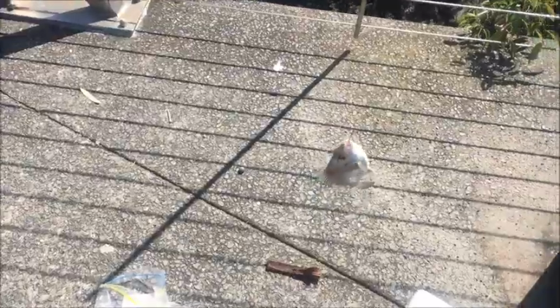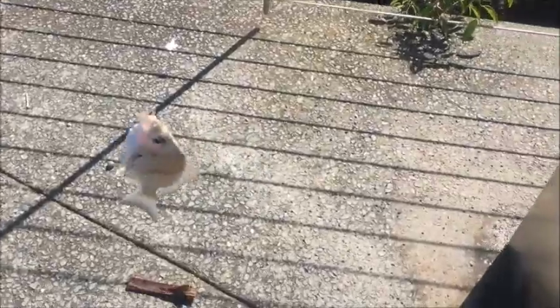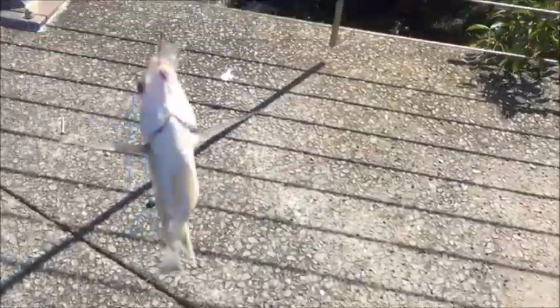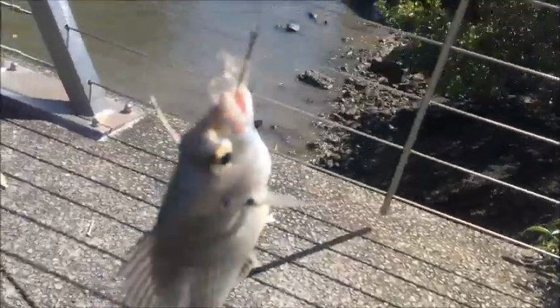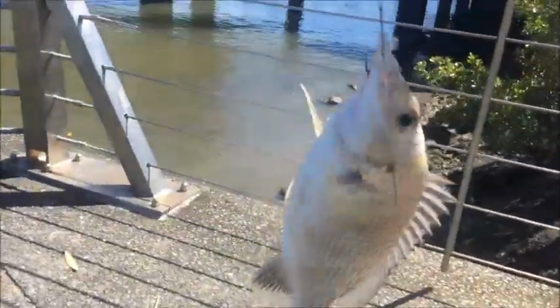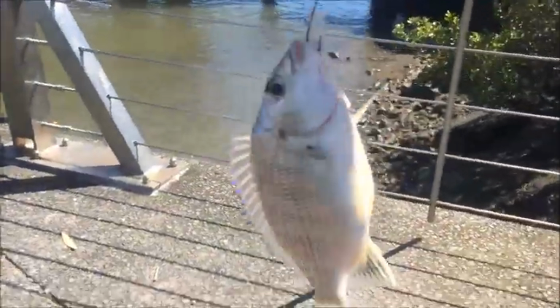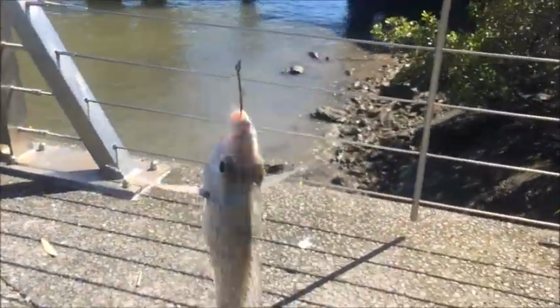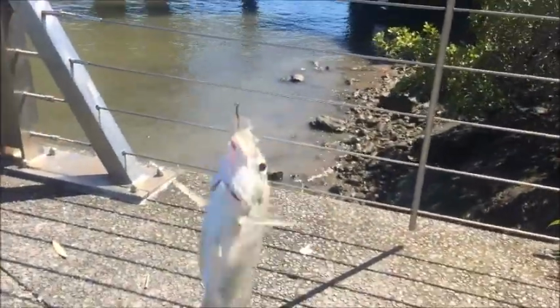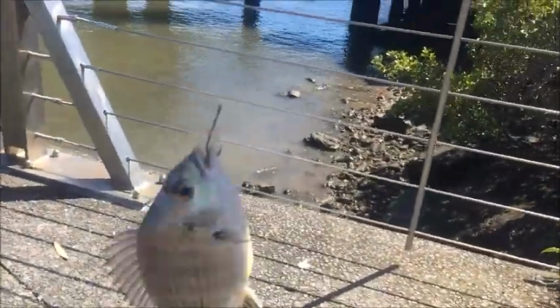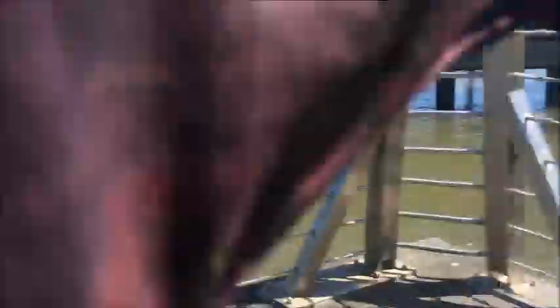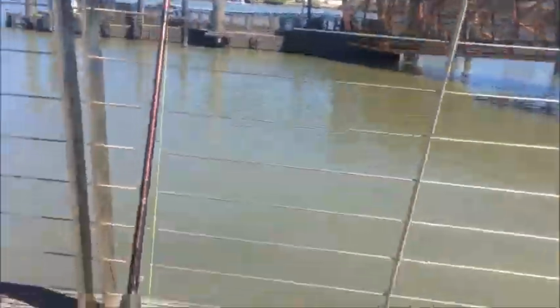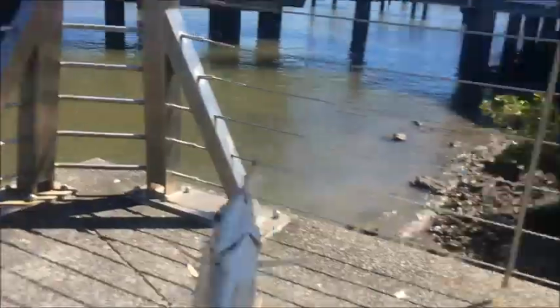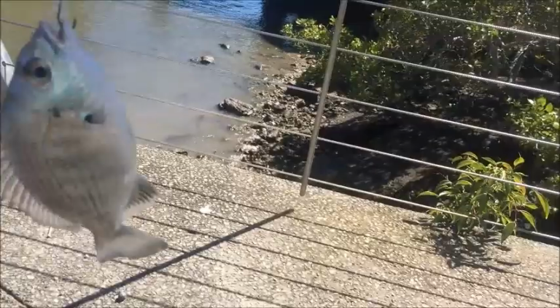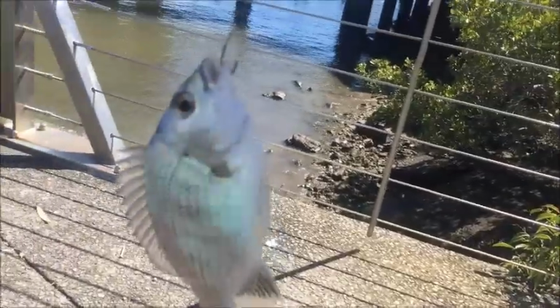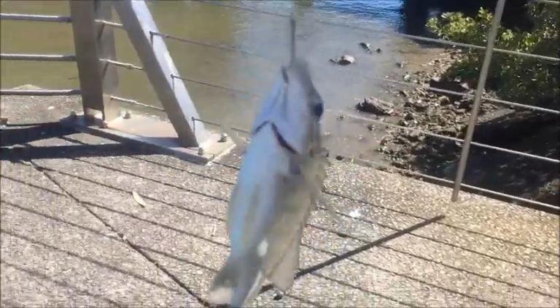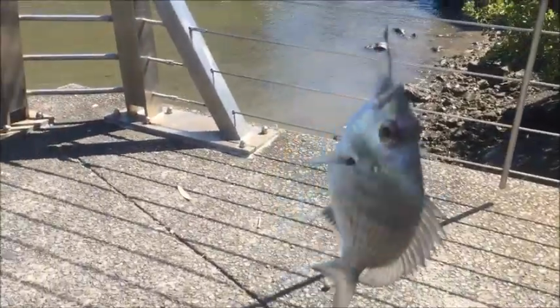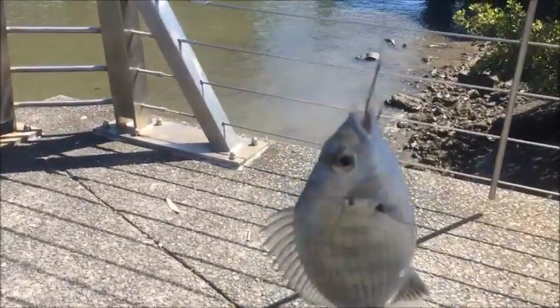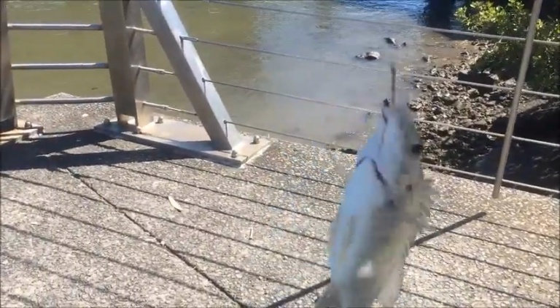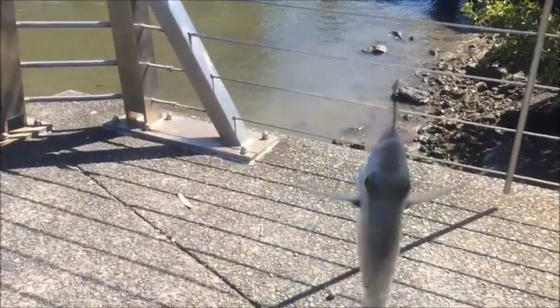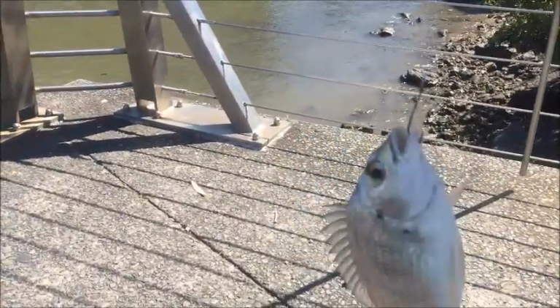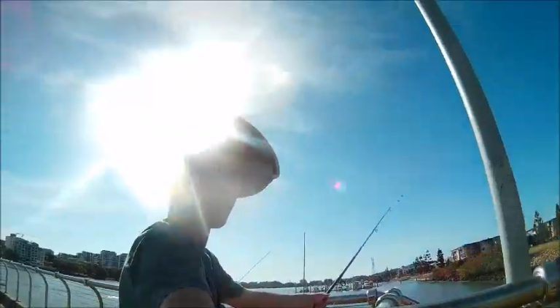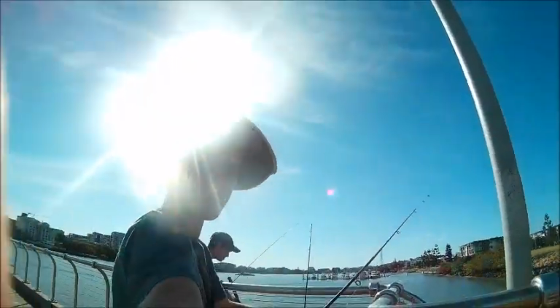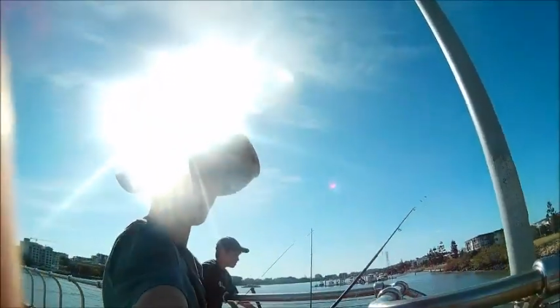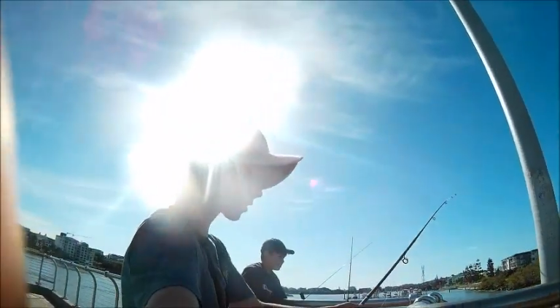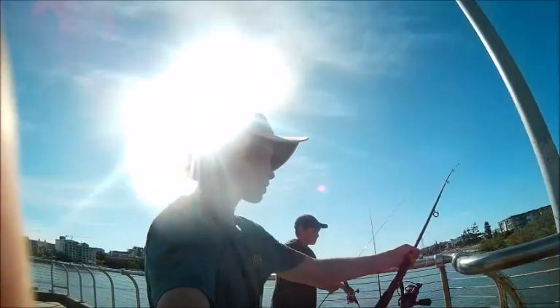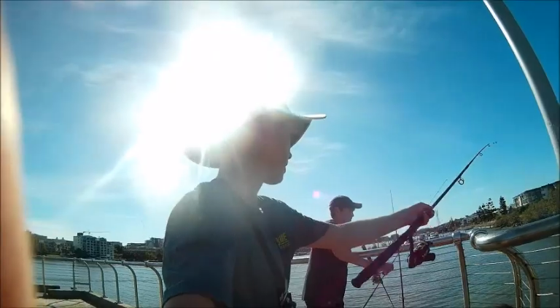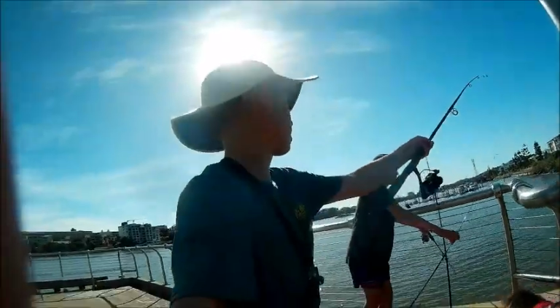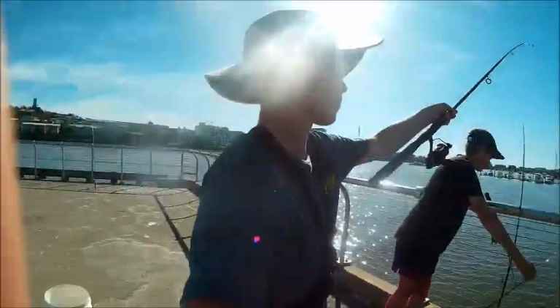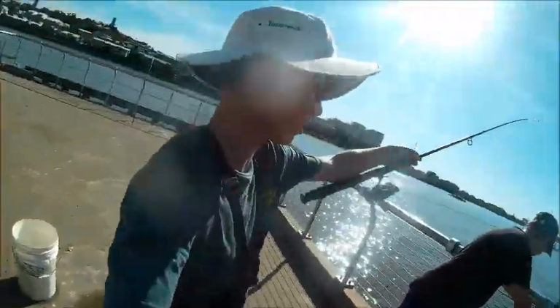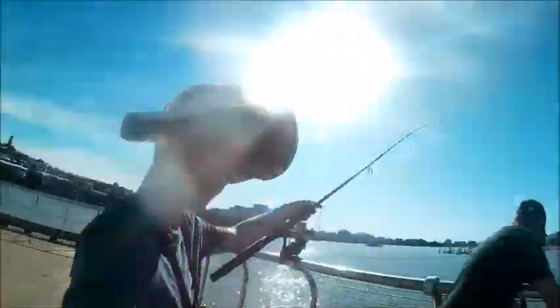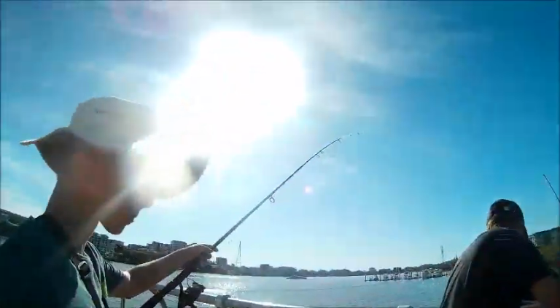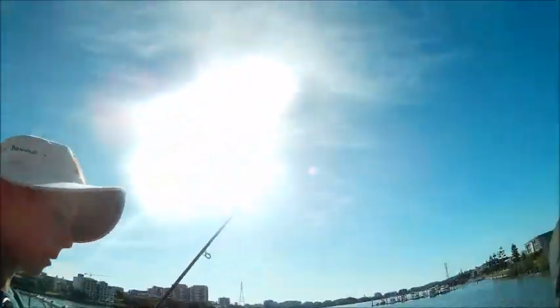Alright guys, just caught this about 10cm bream which is off the rocks here. We'll get him on a hook and release him. You hold it — come here — no, you hold it. We'll let him go. Oh you're lucky, come on now.